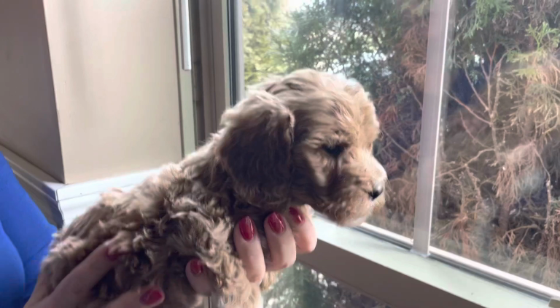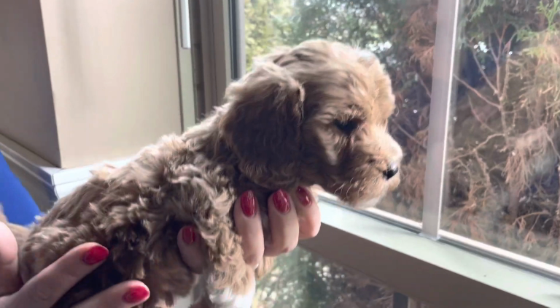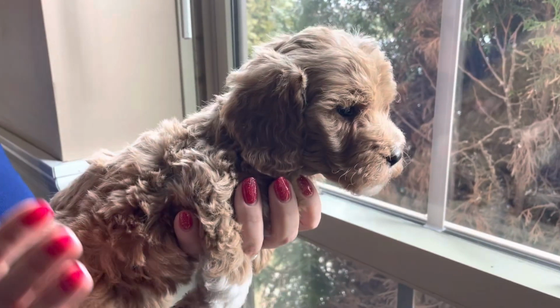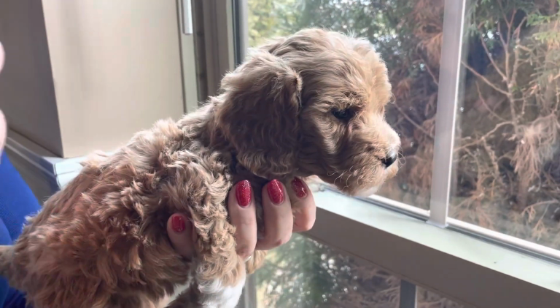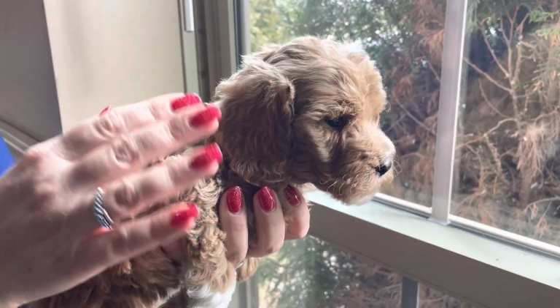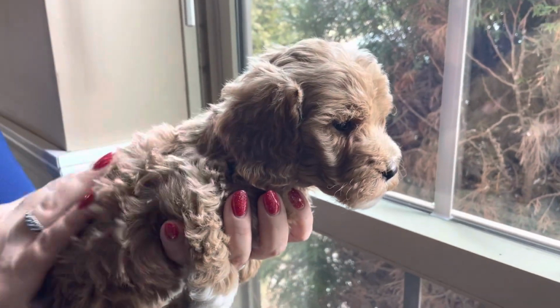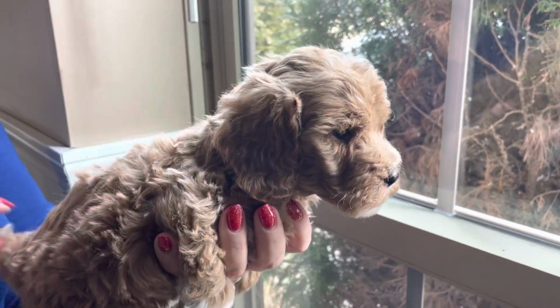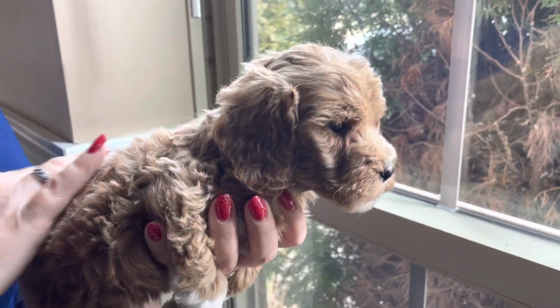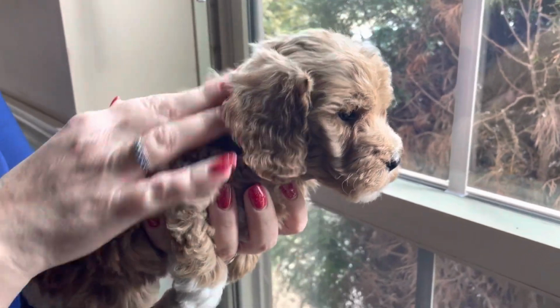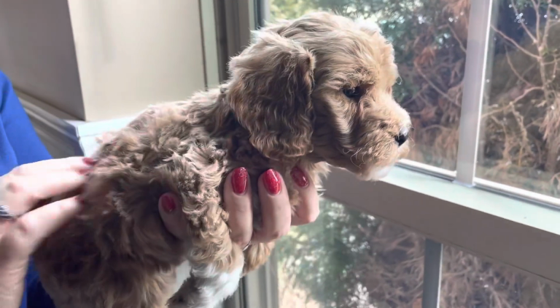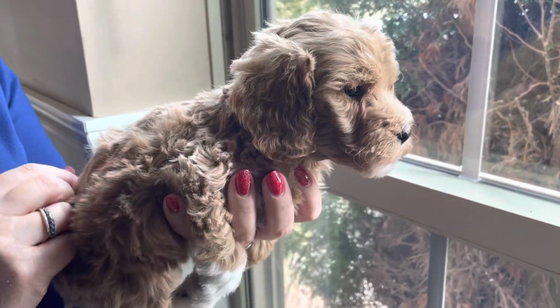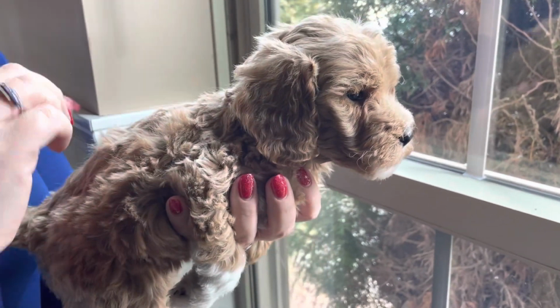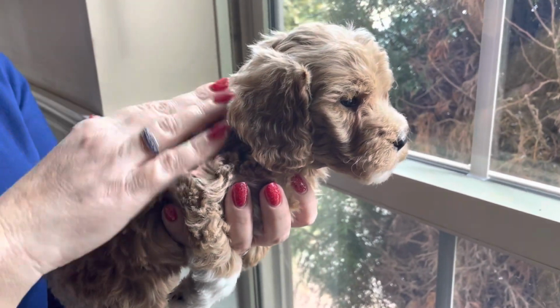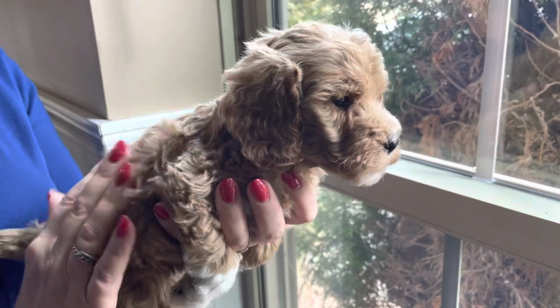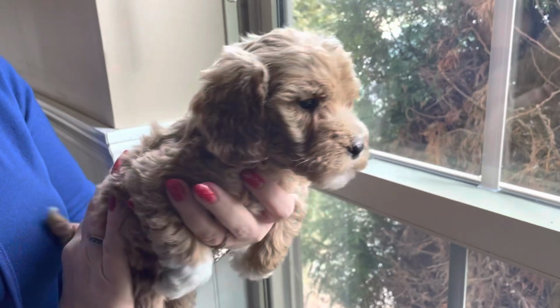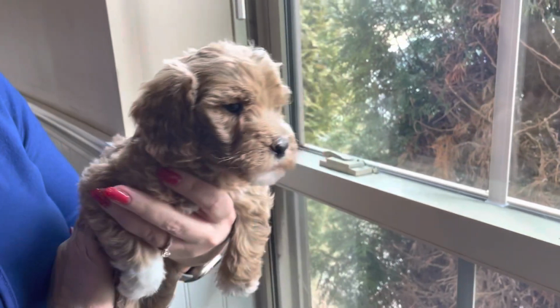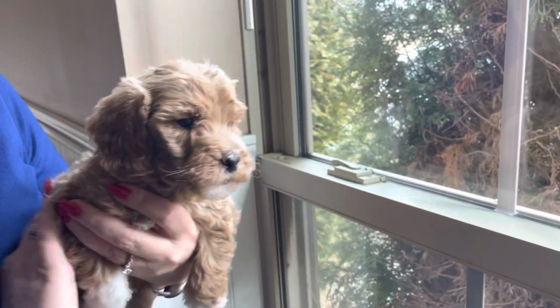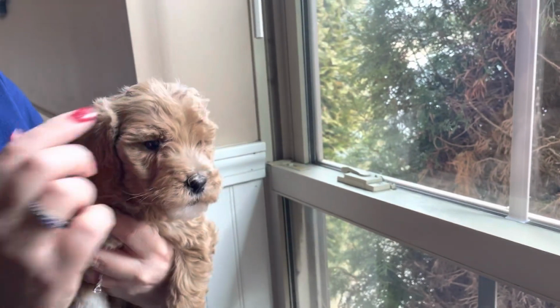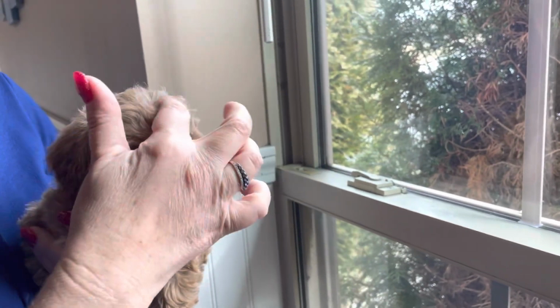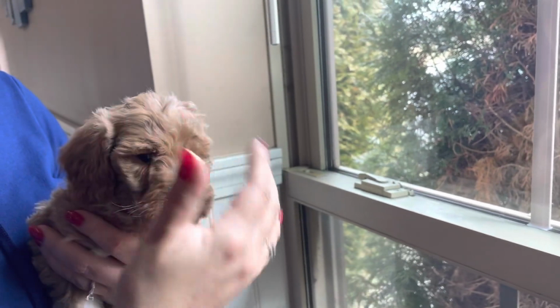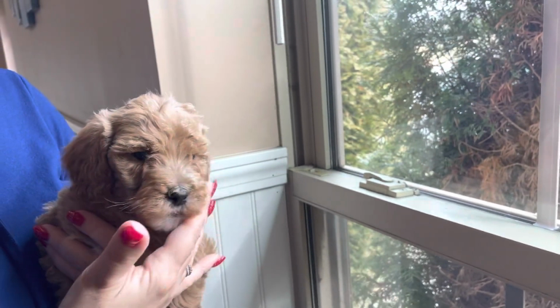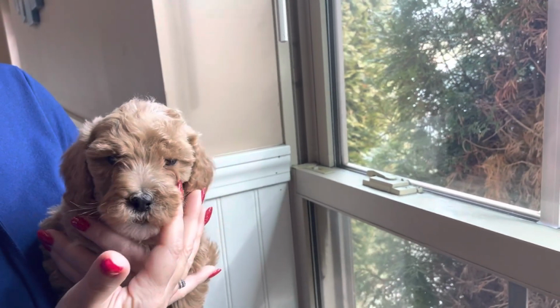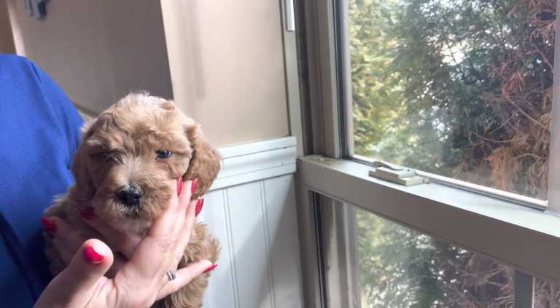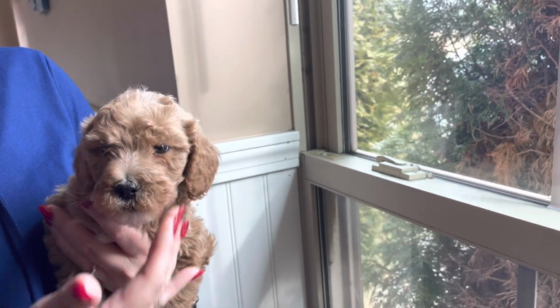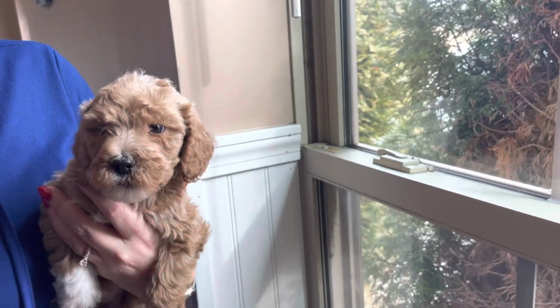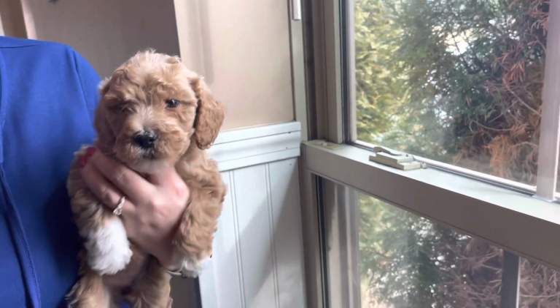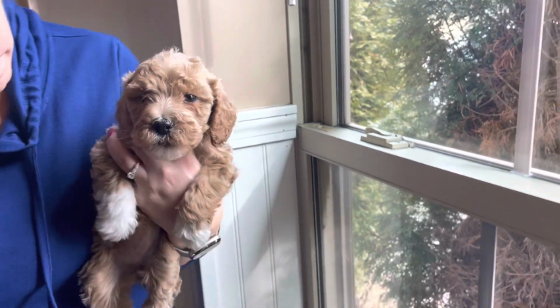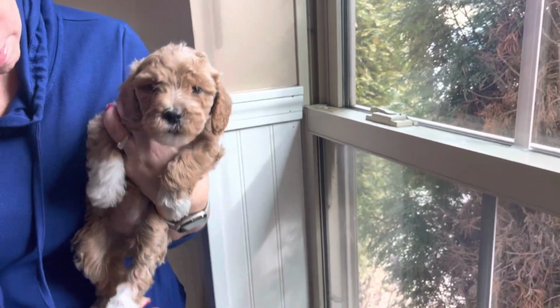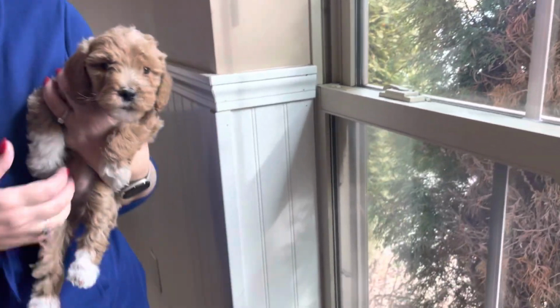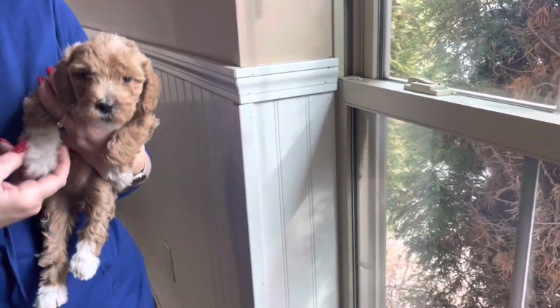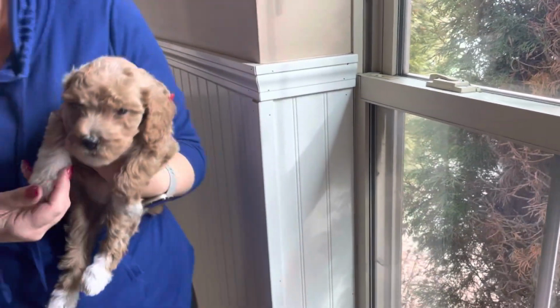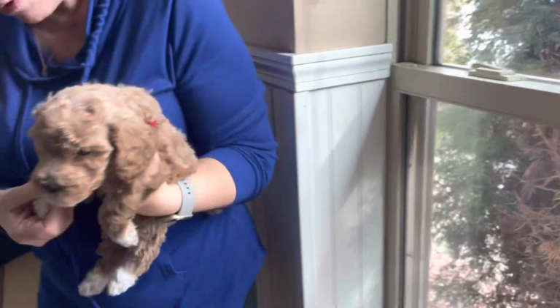This is the purple female from Biscuit's litter. She has a nice wavy coat. She's a lighter golden color. She has the white on the top of her head and a little bit on her nose and on her paws. She's got a lot of weight on this paw.